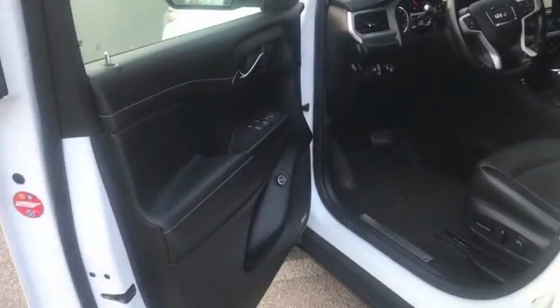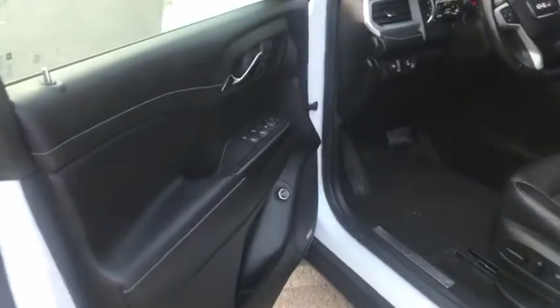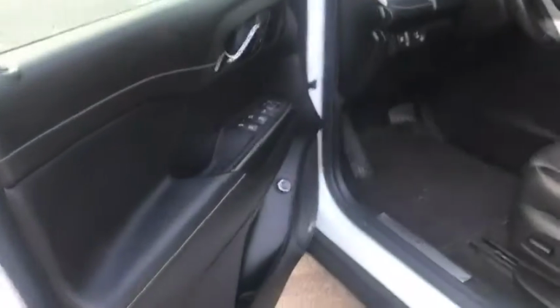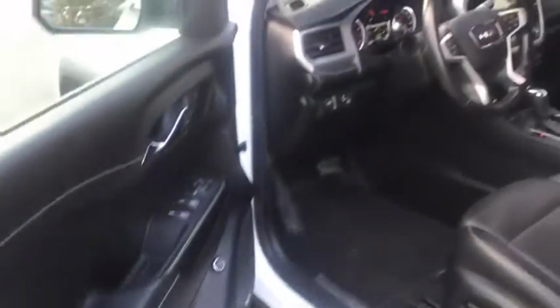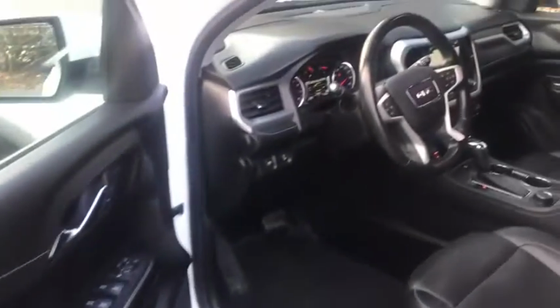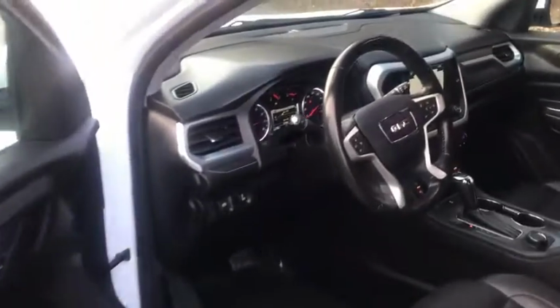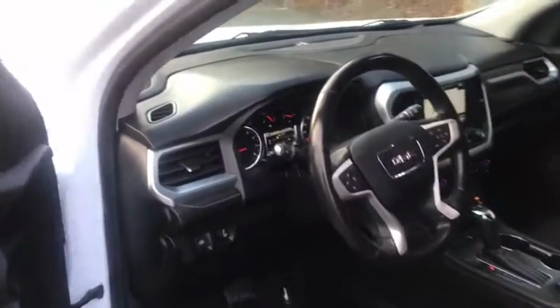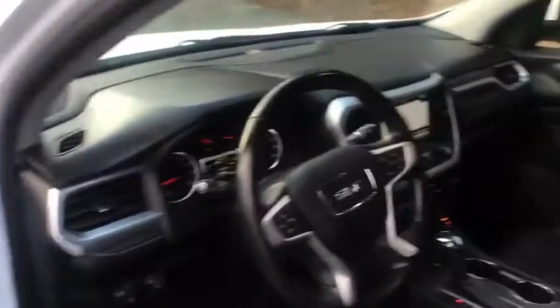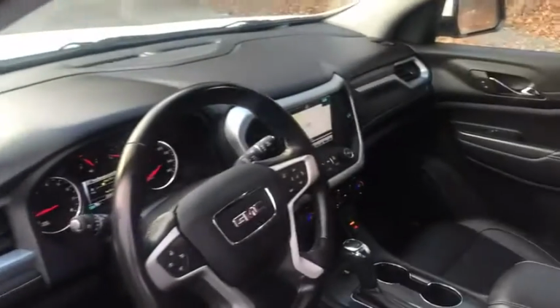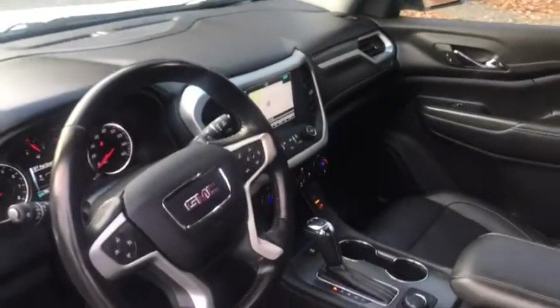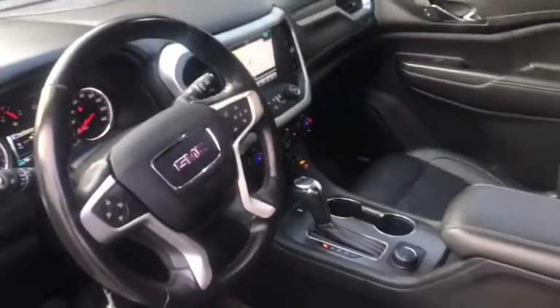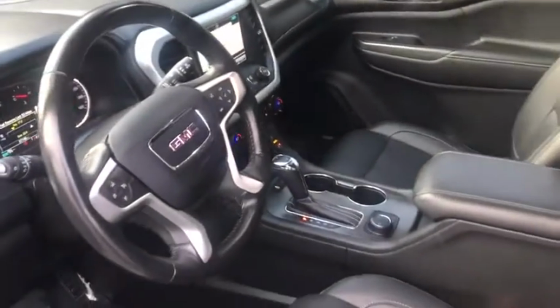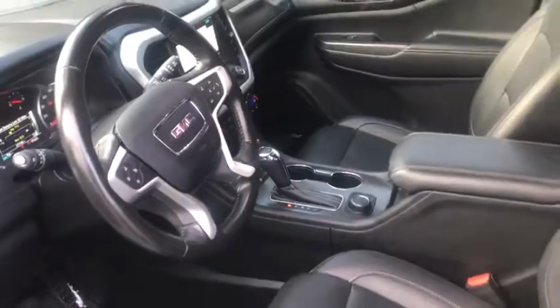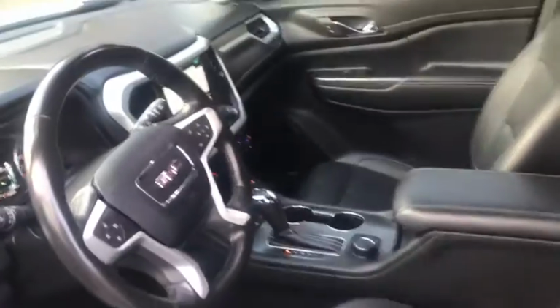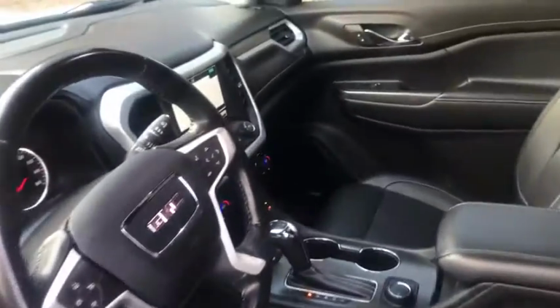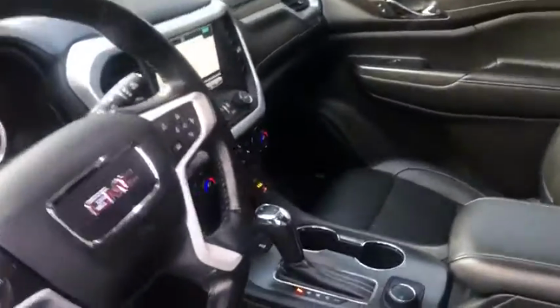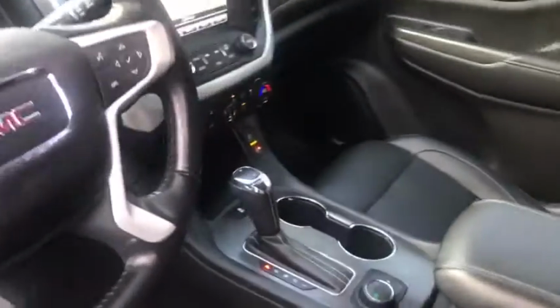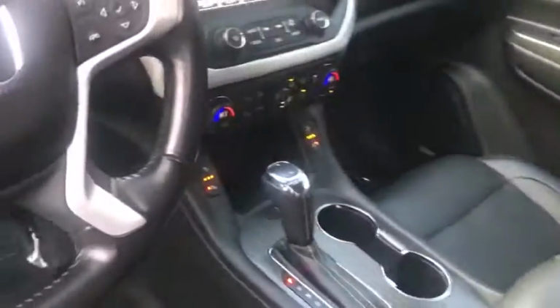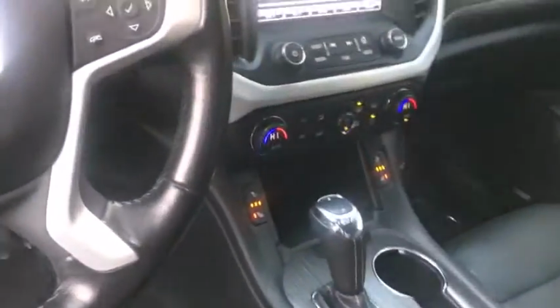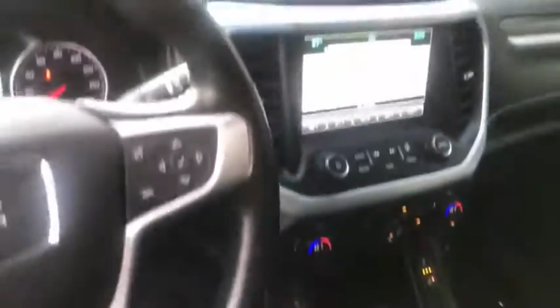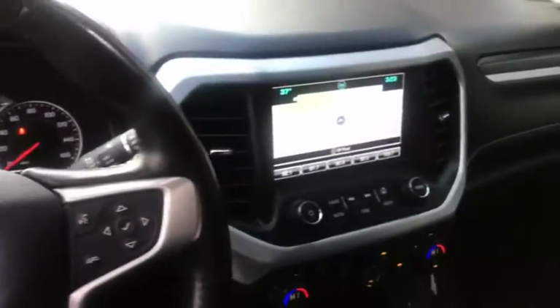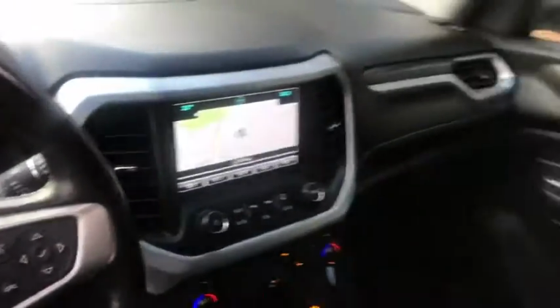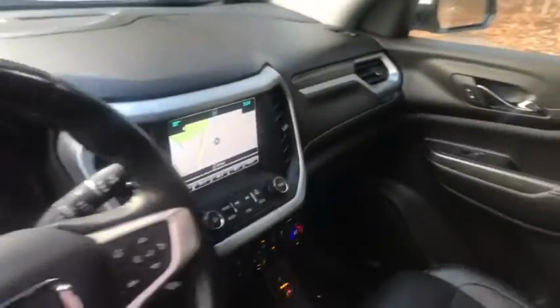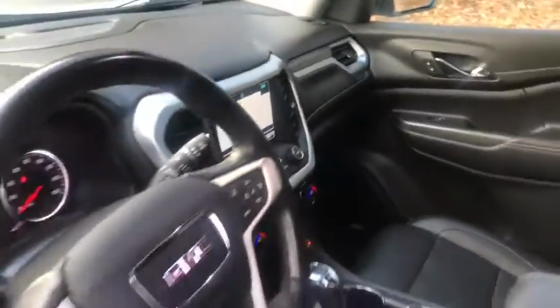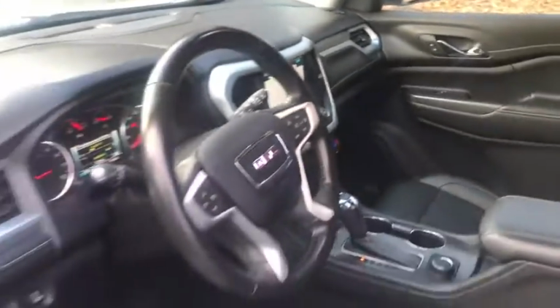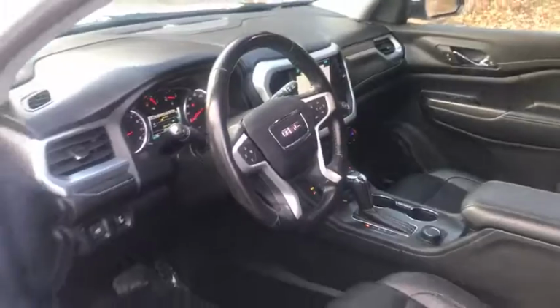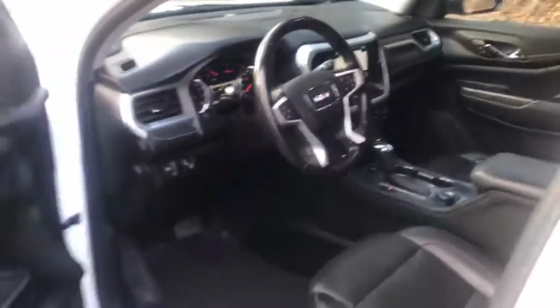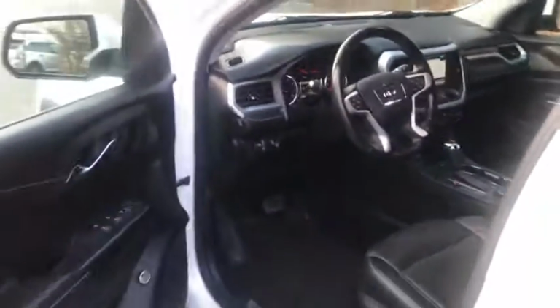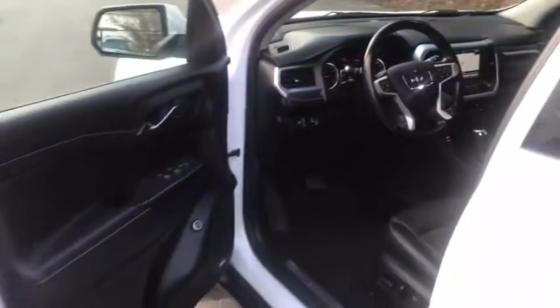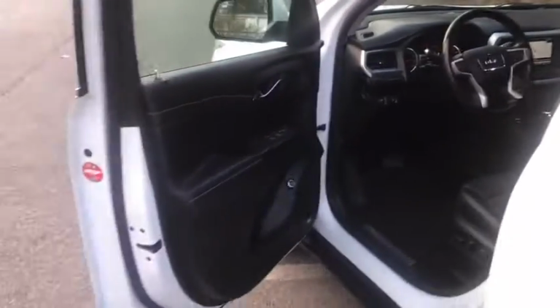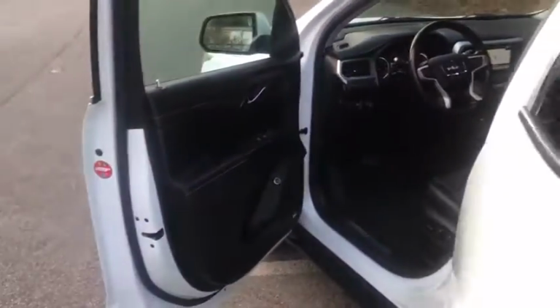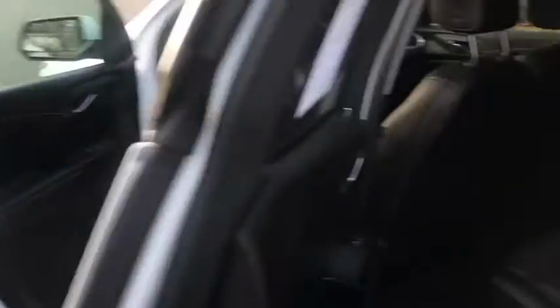Navigation system, backup camera, third row seat, keyless entry, remote engine start, power liftgate, power passenger seat, leather wrapped steering wheel, adjustable steering wheel, driver lumbar.